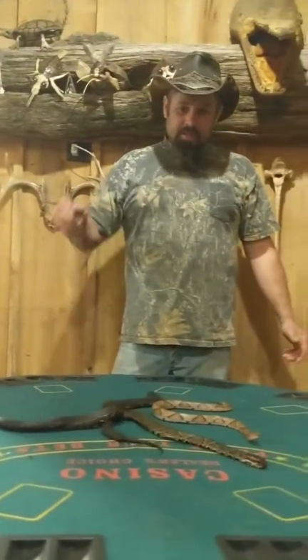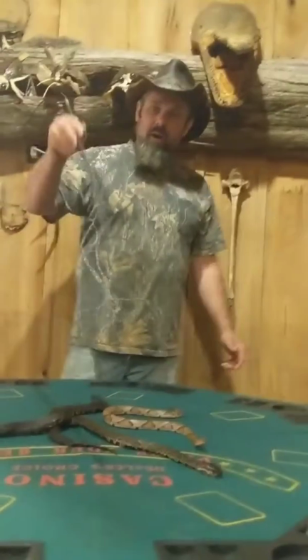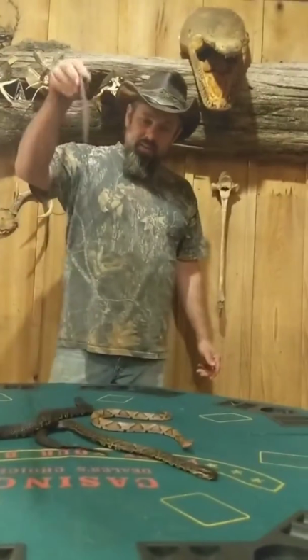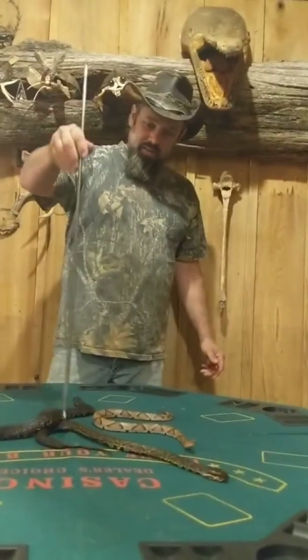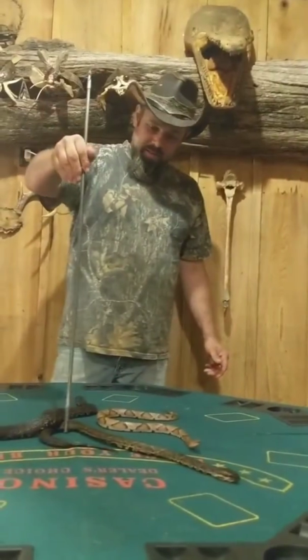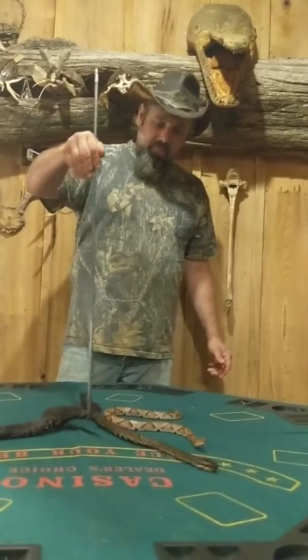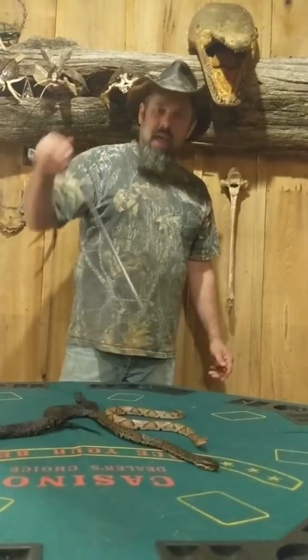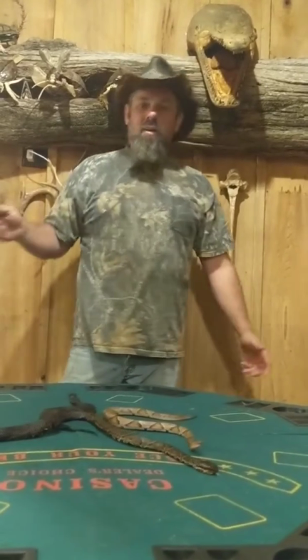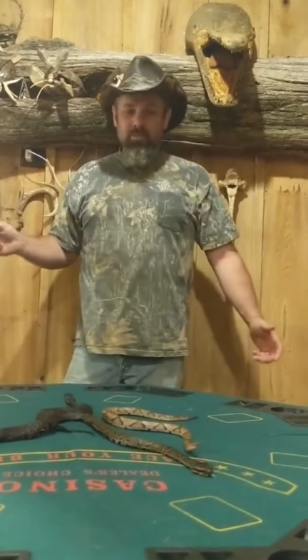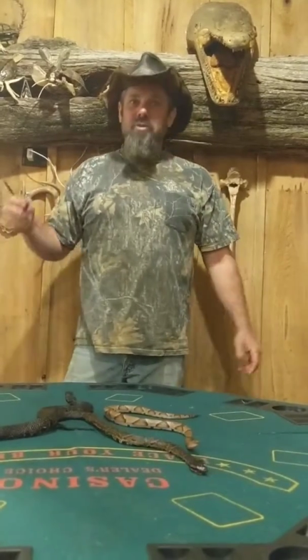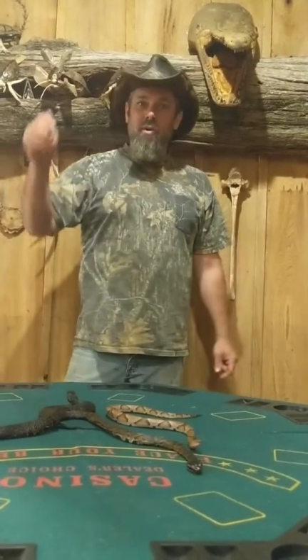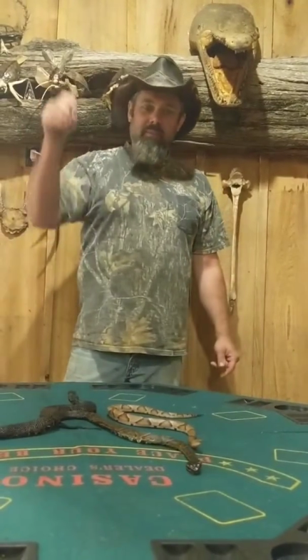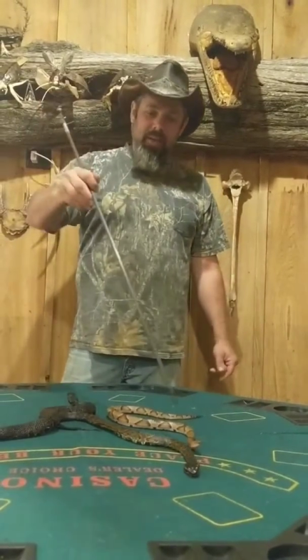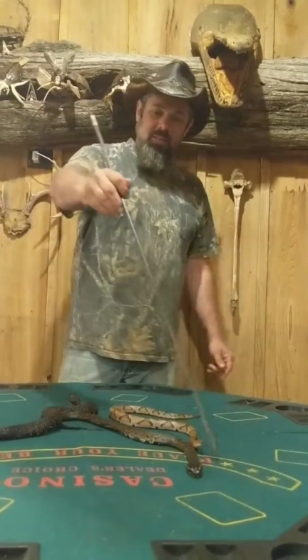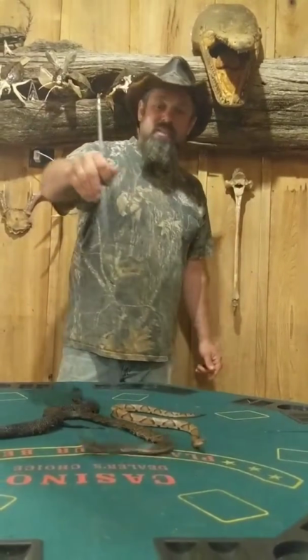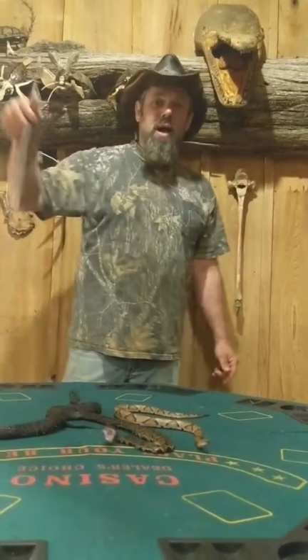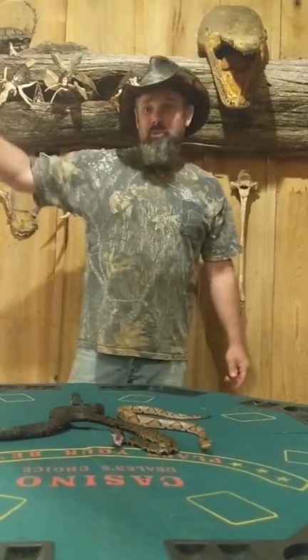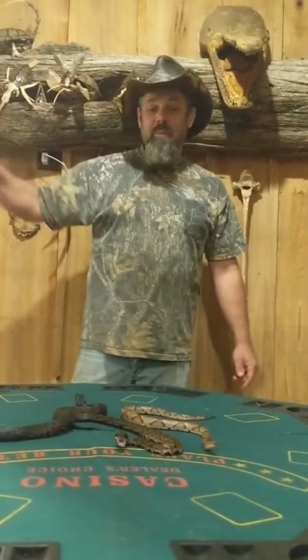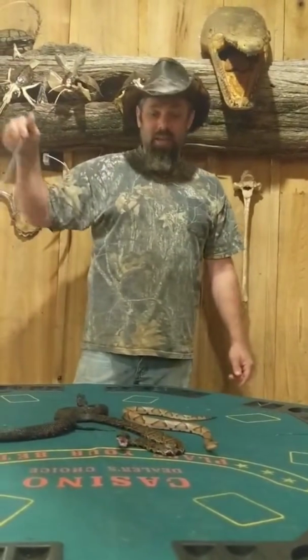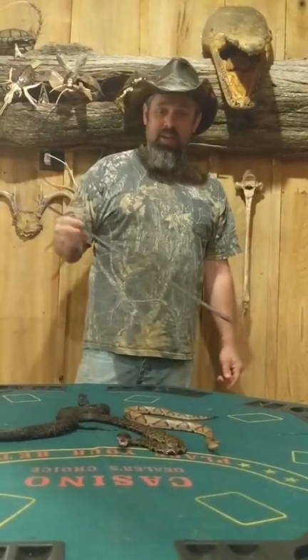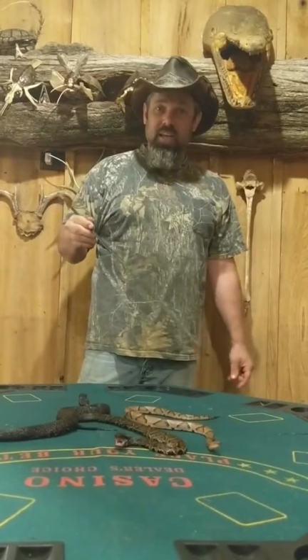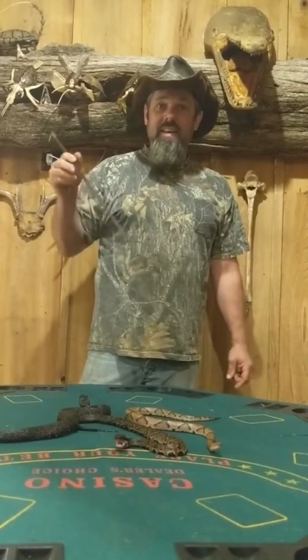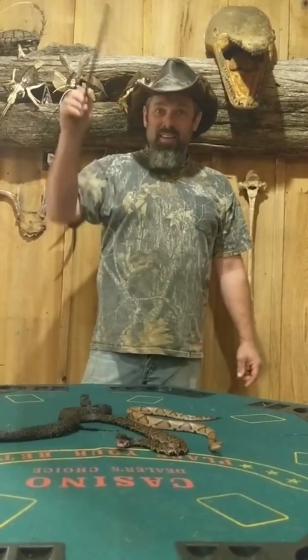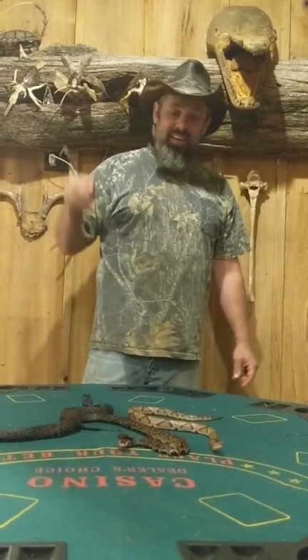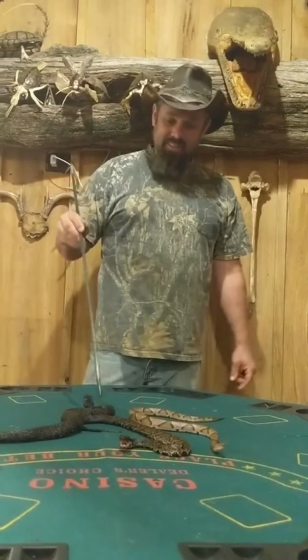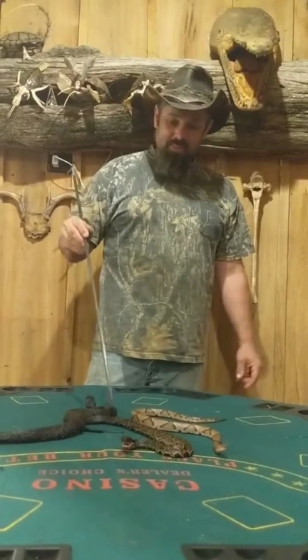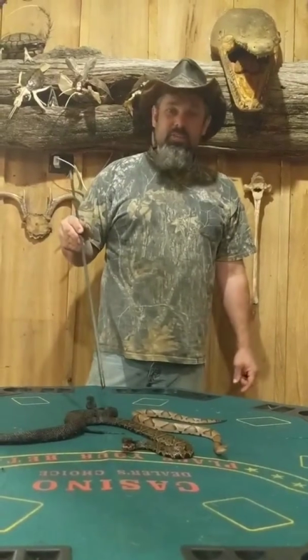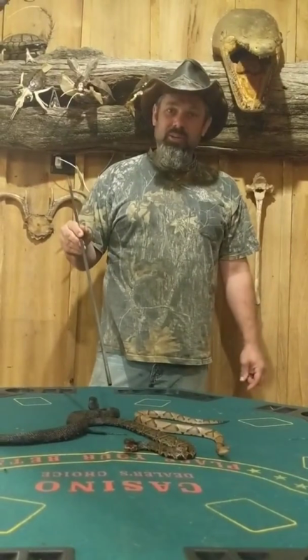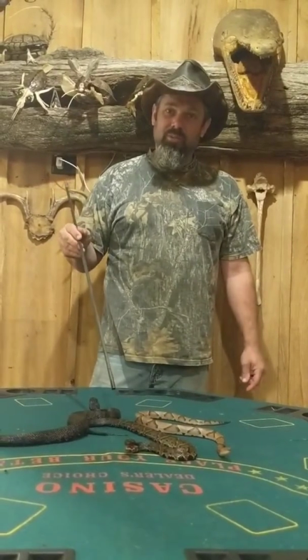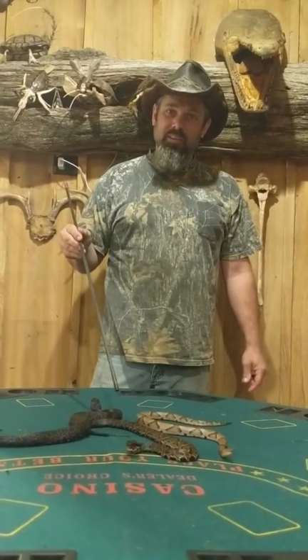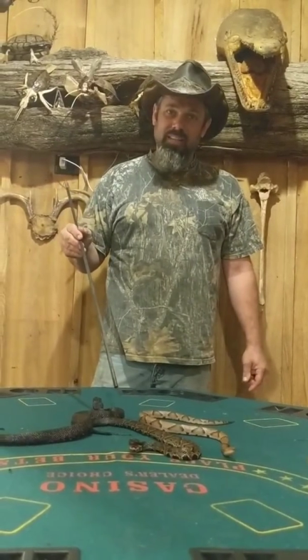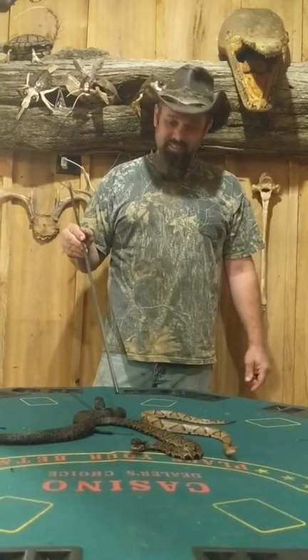Just showing you all some different snakes we caught here in the yard. But what do y'all think? If y'all like all this, why don't y'all go and like my page and subscribe — there's a little button down there you hit. And we'll see if we can do some more videos like this.